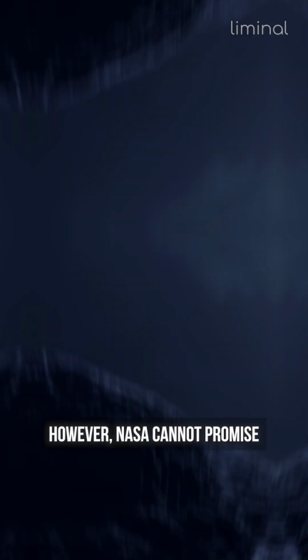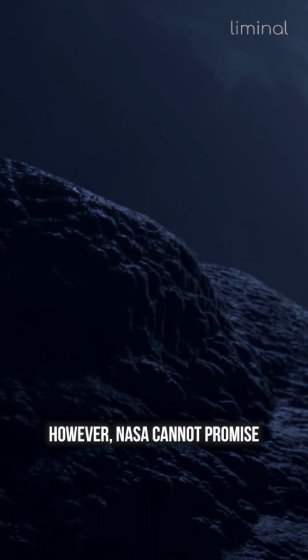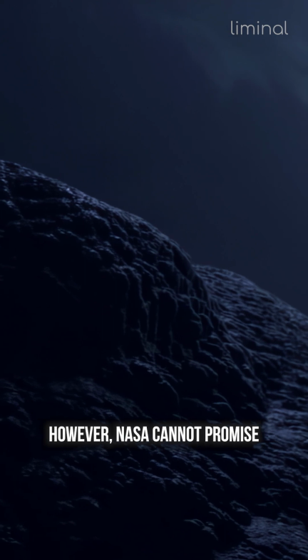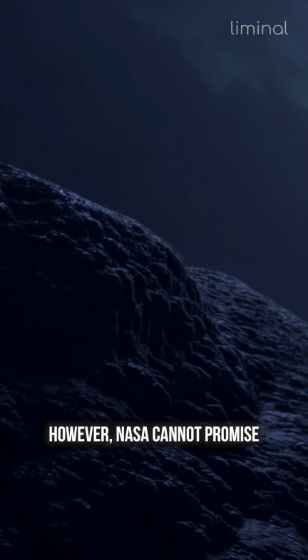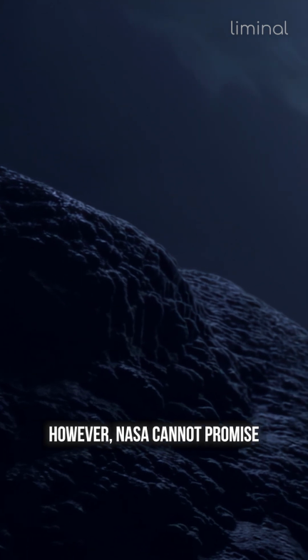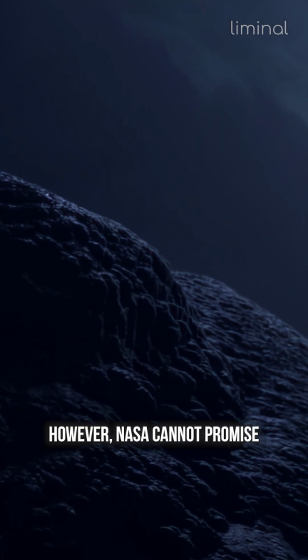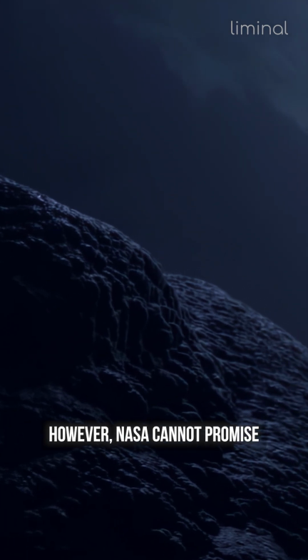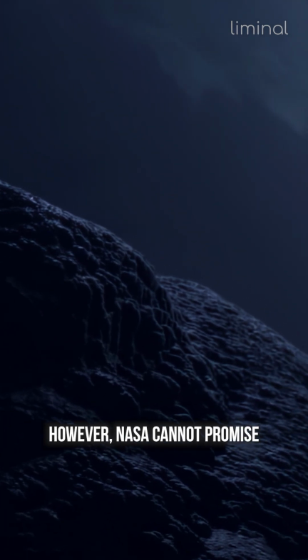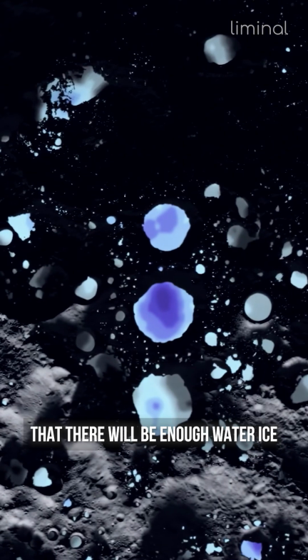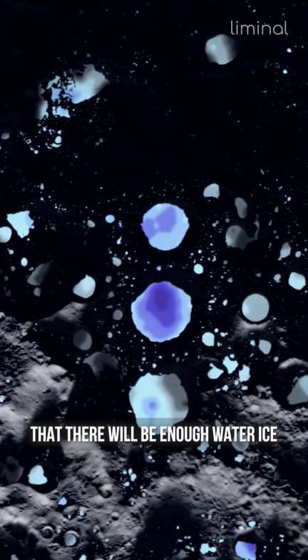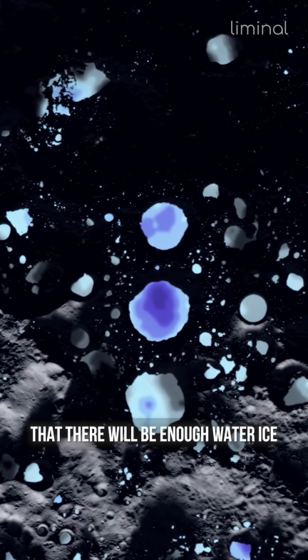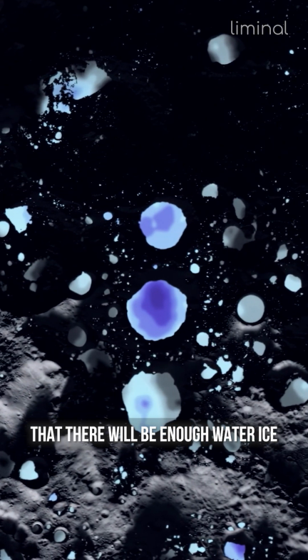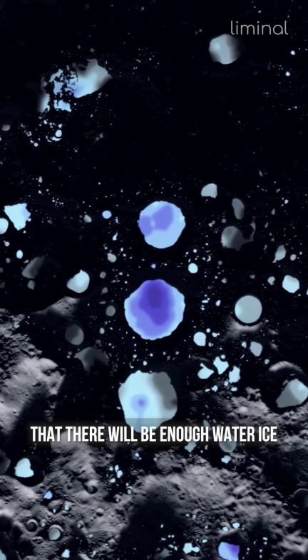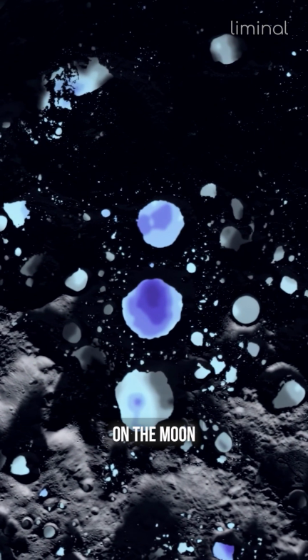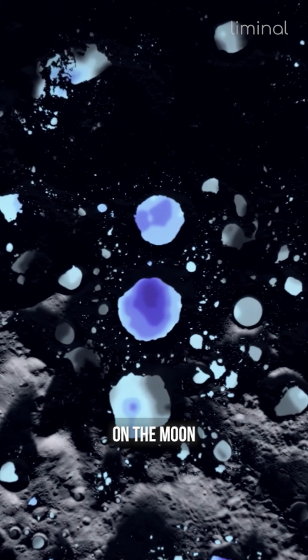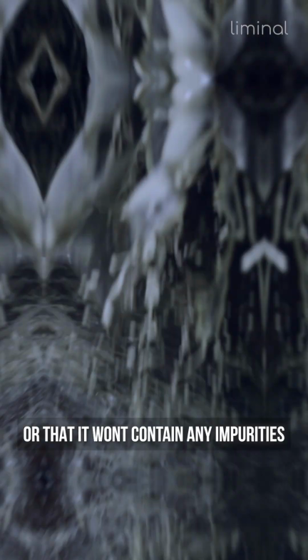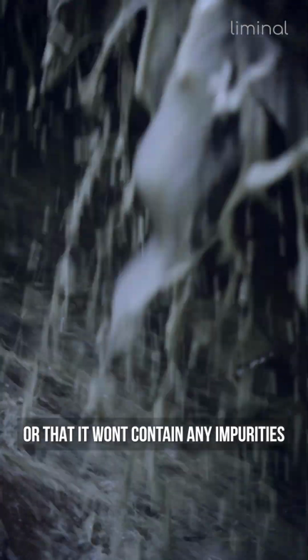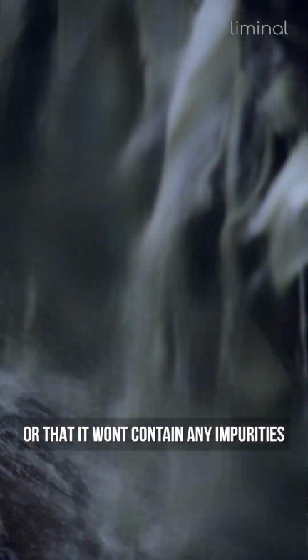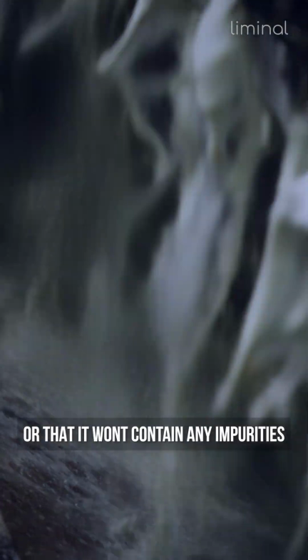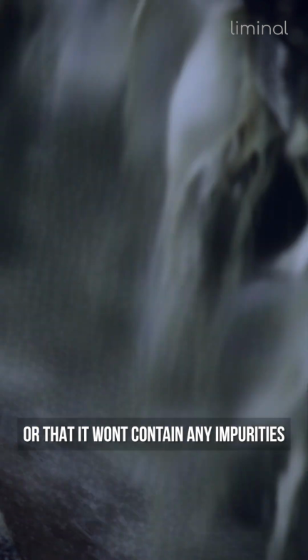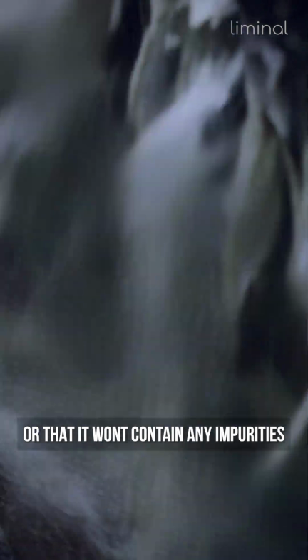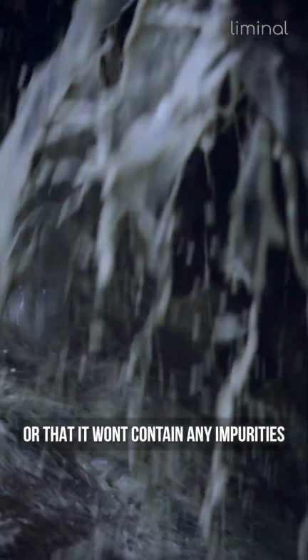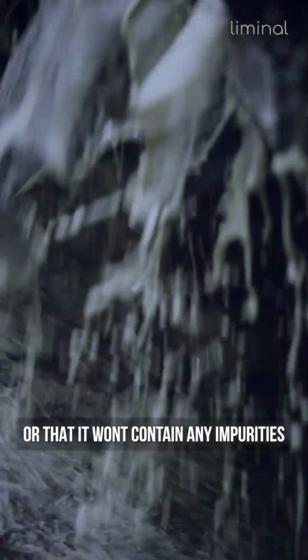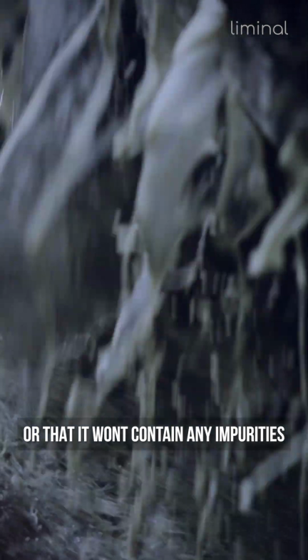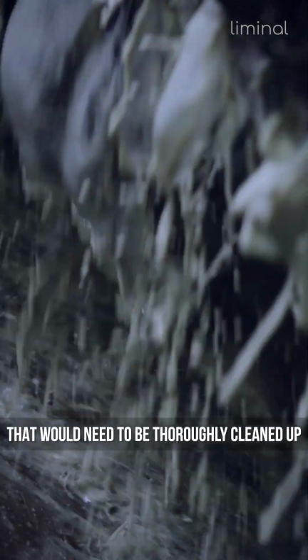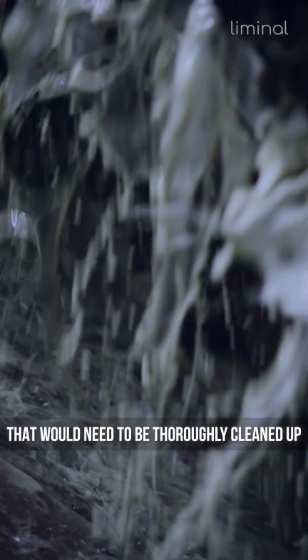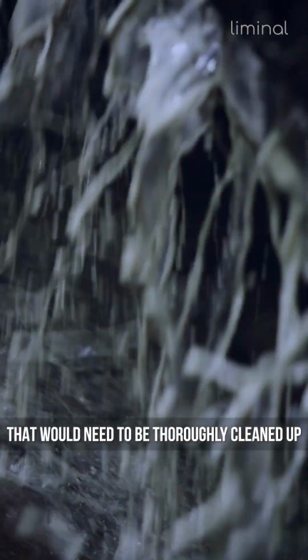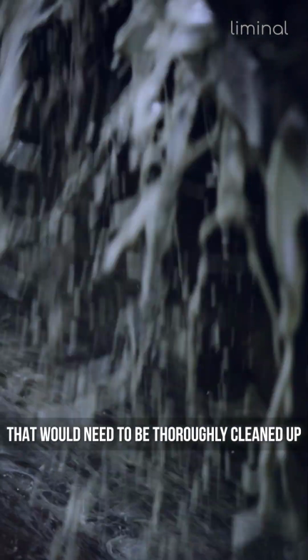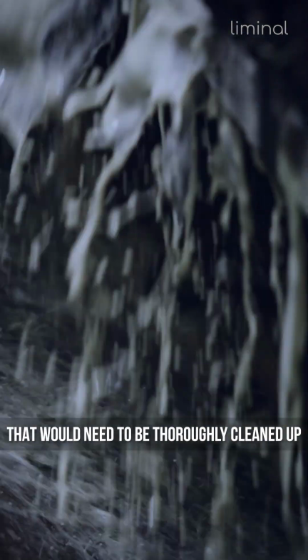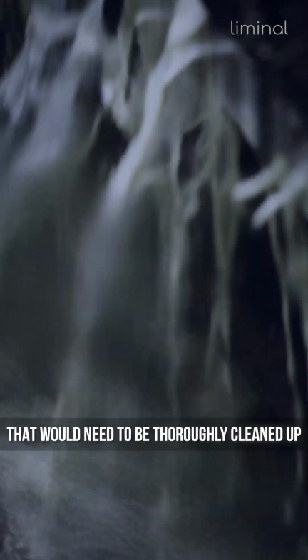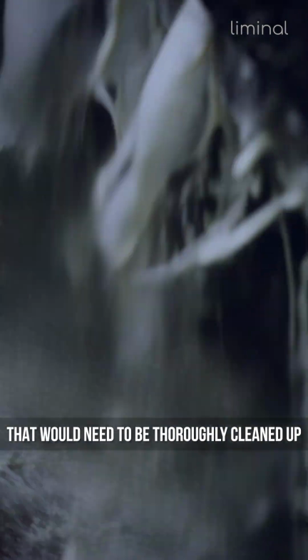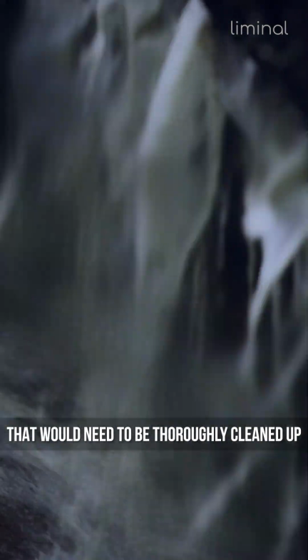However, NASA cannot promise that there will be enough water ice on the moon, or that it won't contain any impurities that would need to be thoroughly cleaned up.